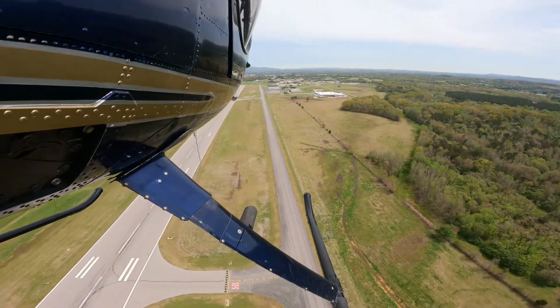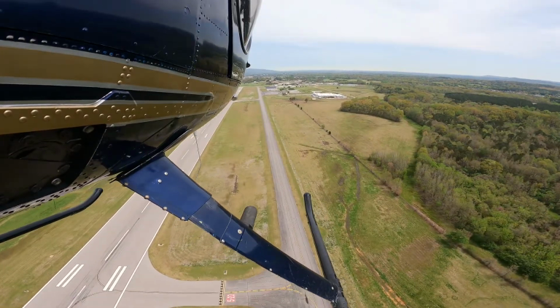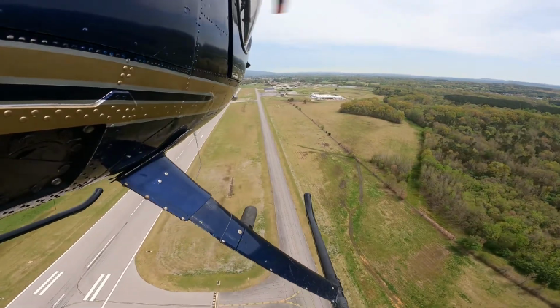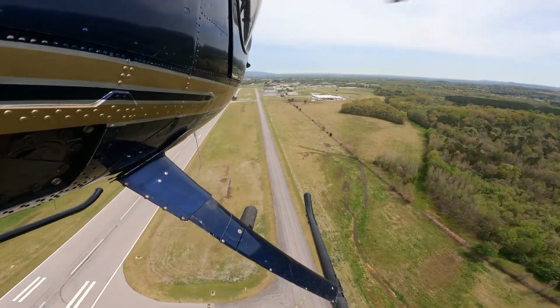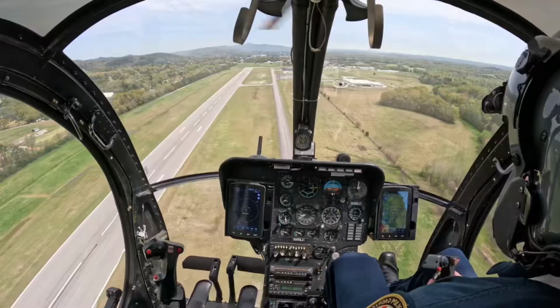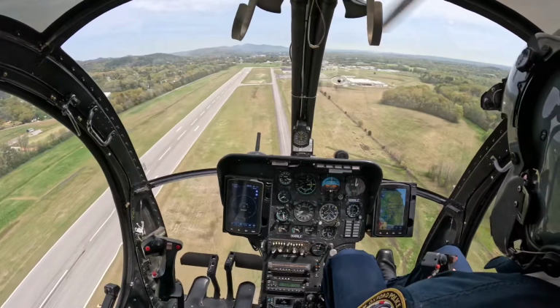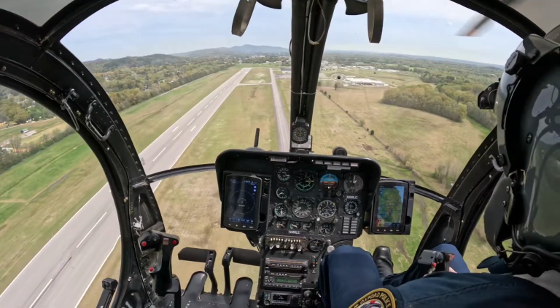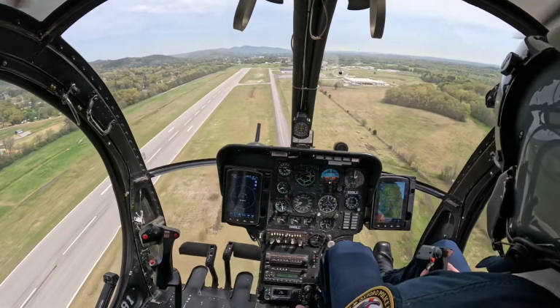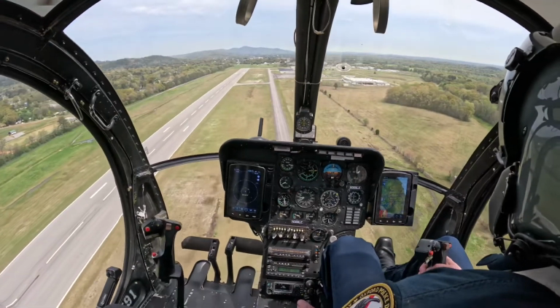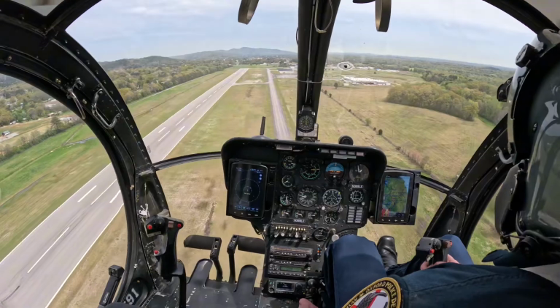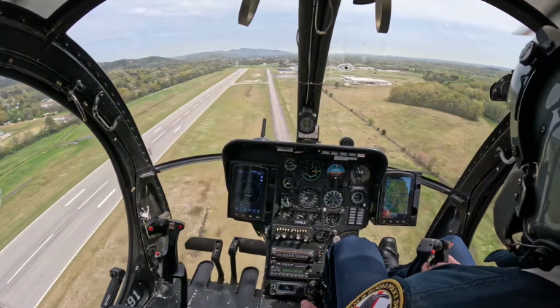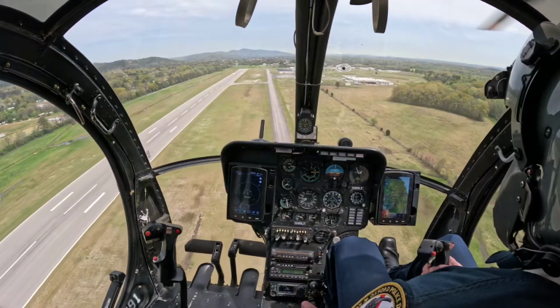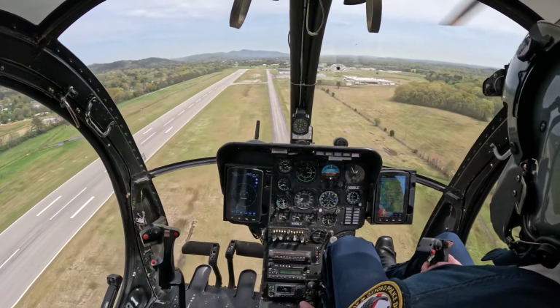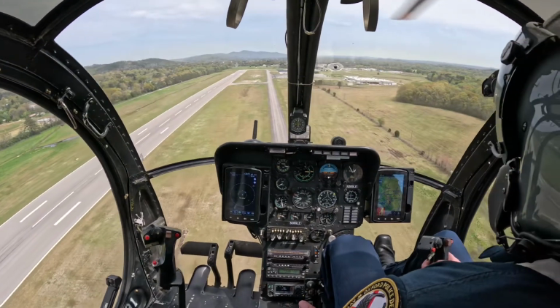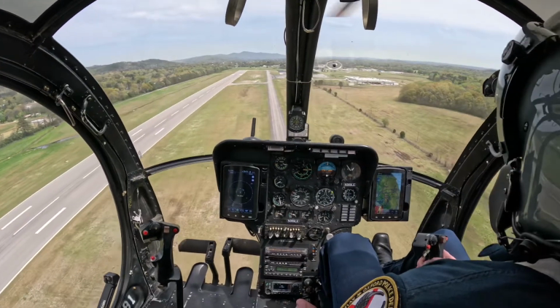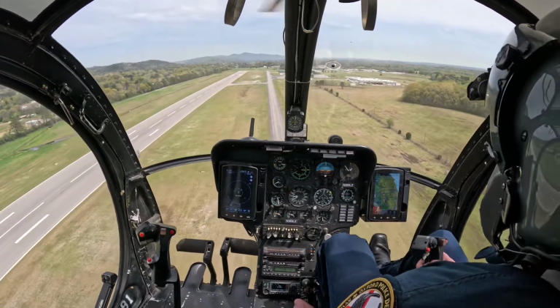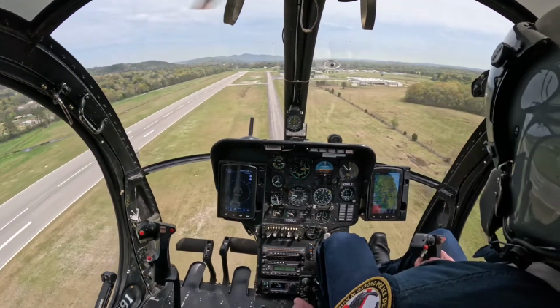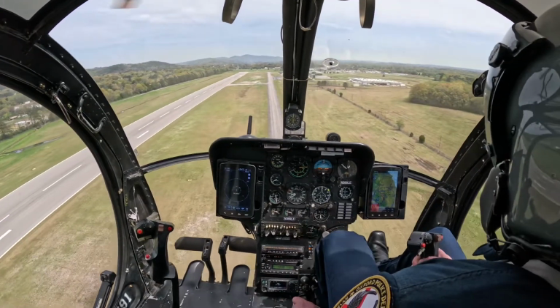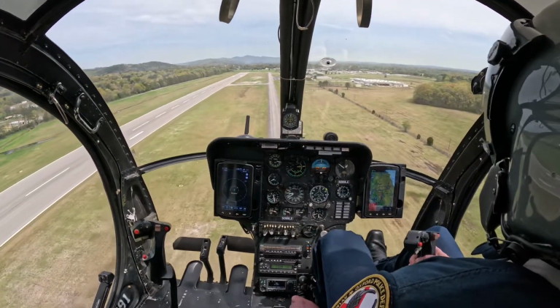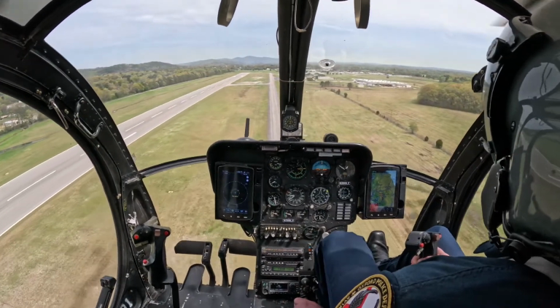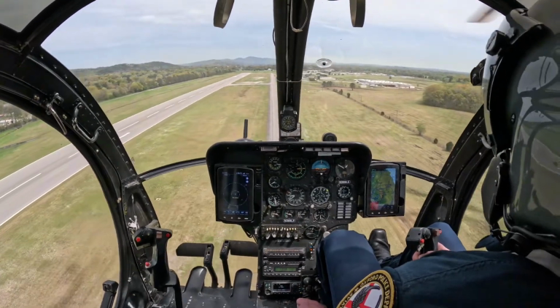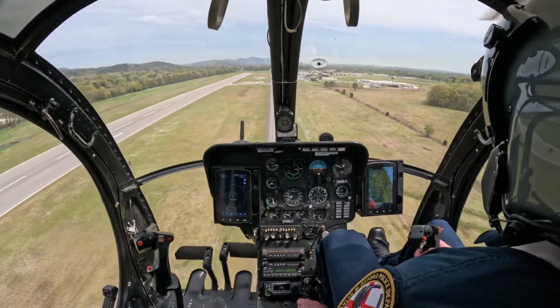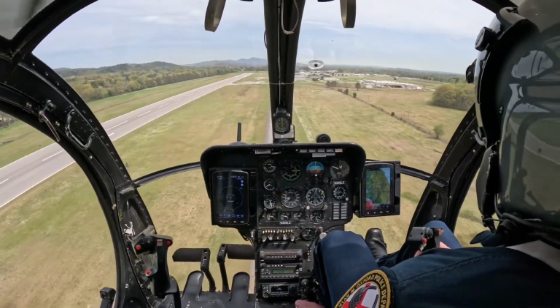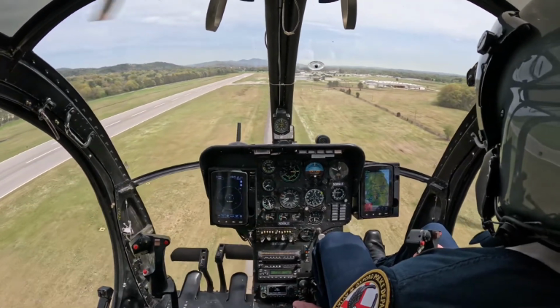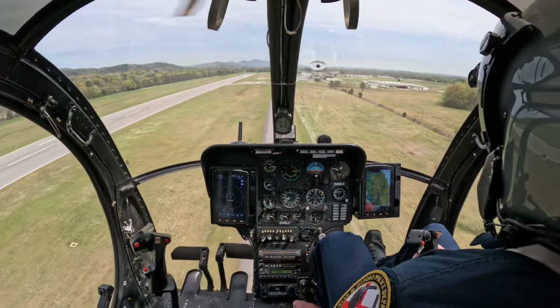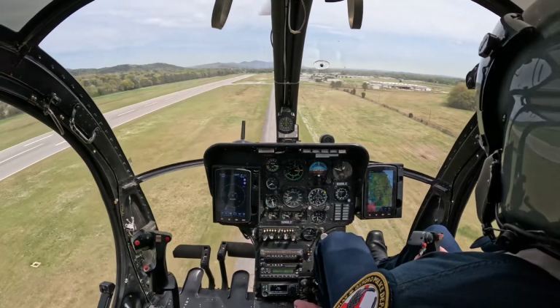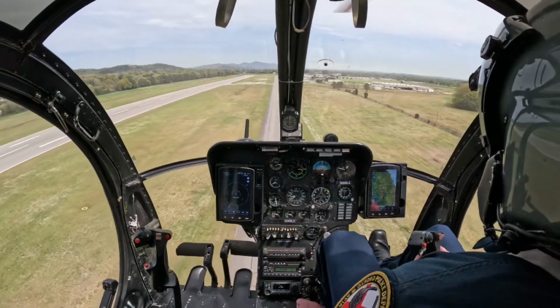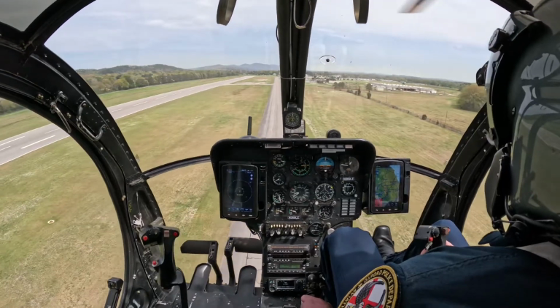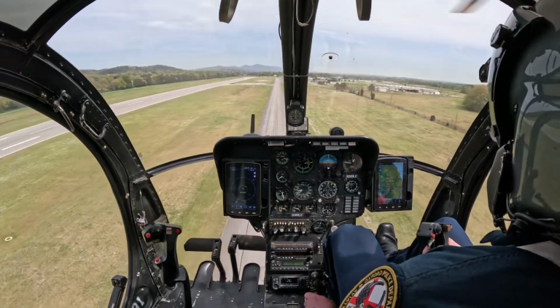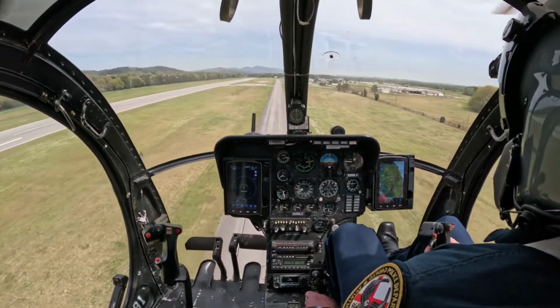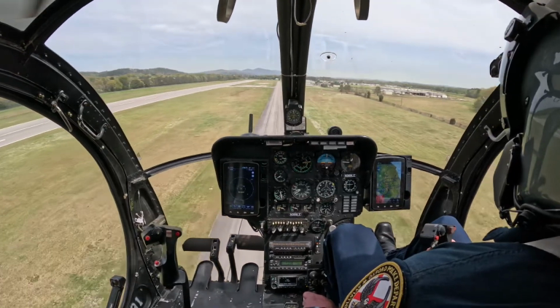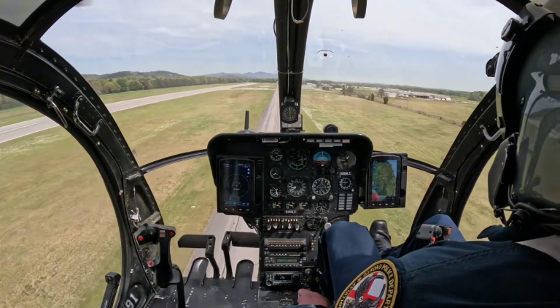There she is. Alright, airspeed looks good. We're at trim. And we're going to start our flare. Here.